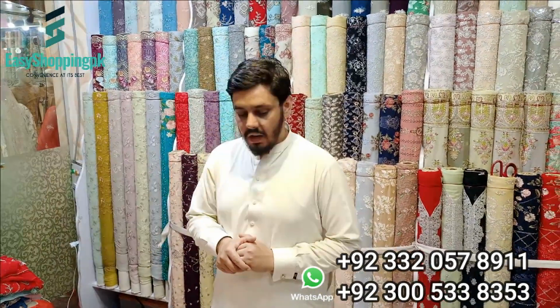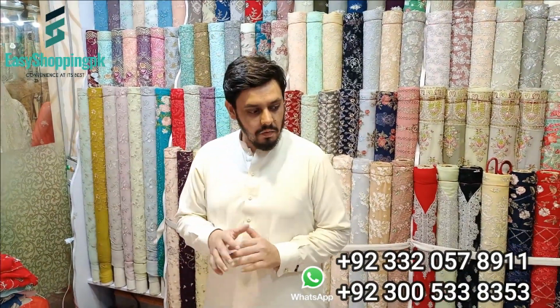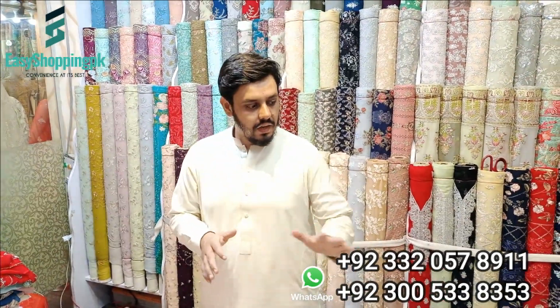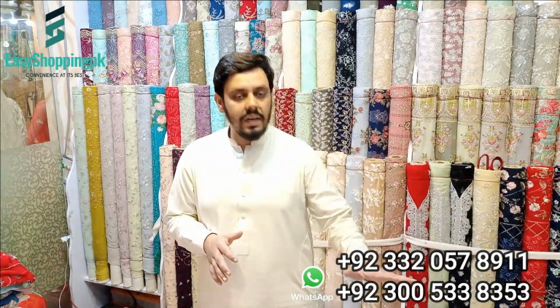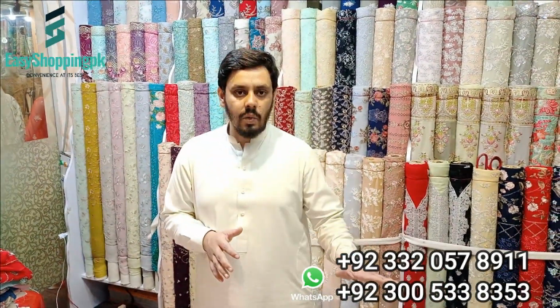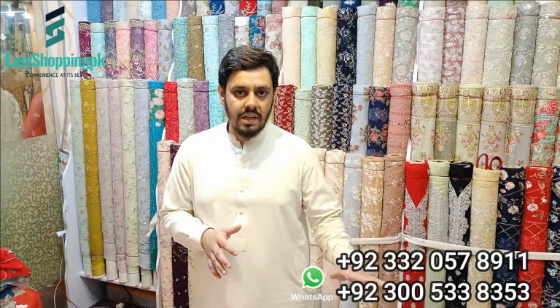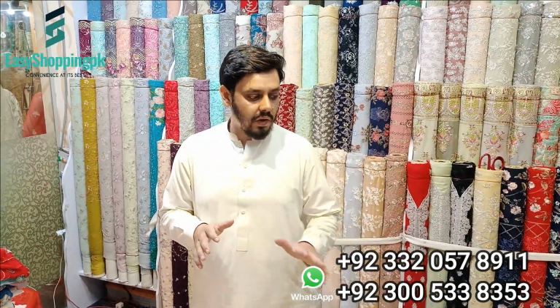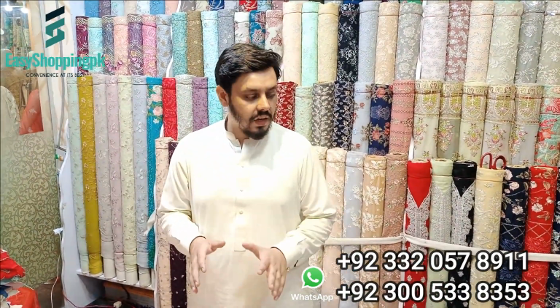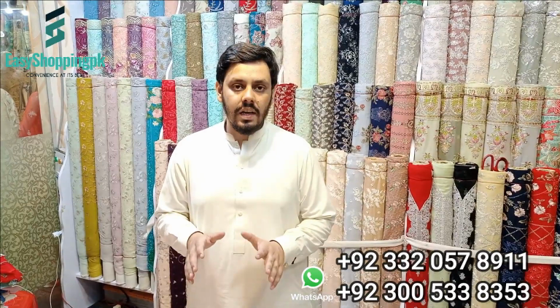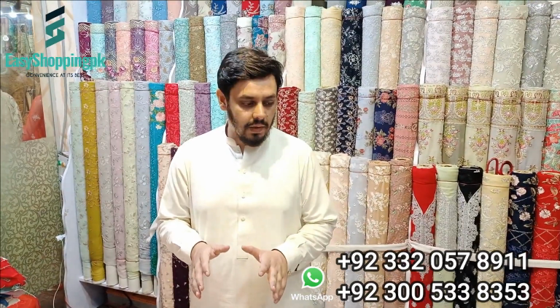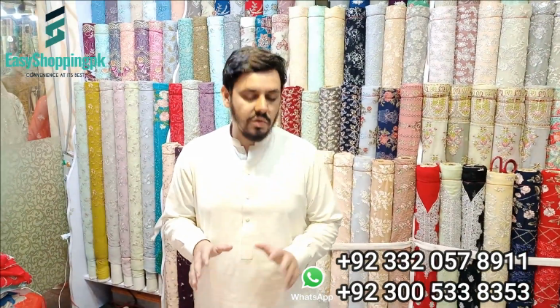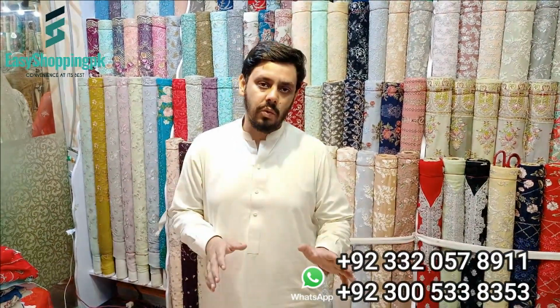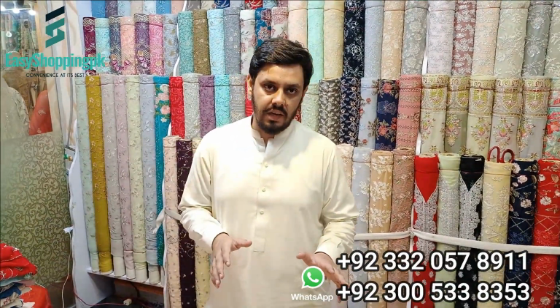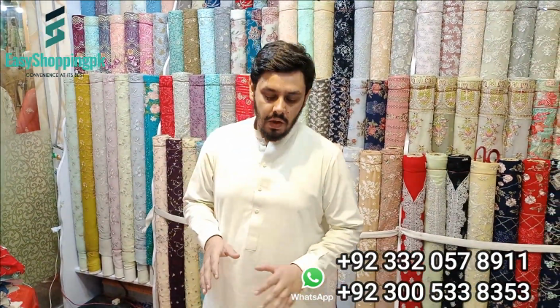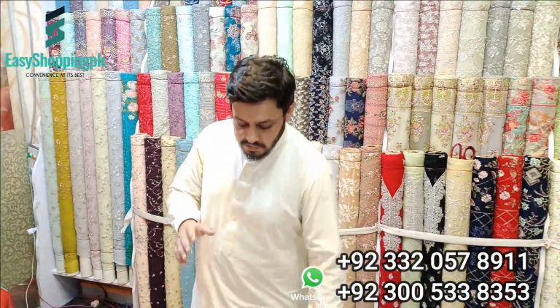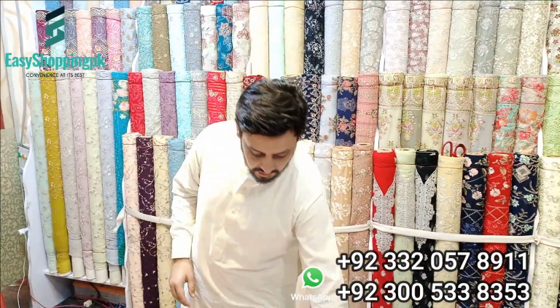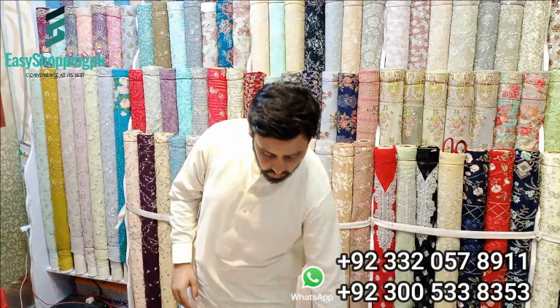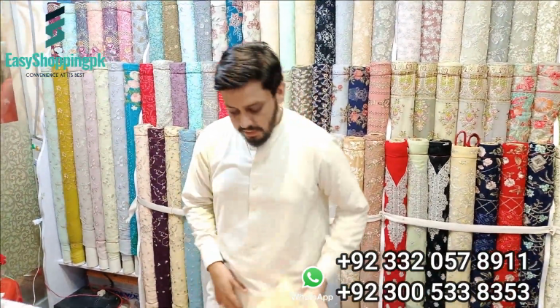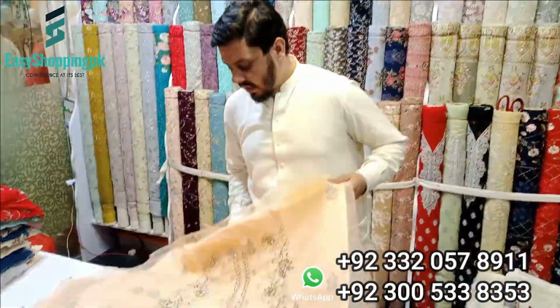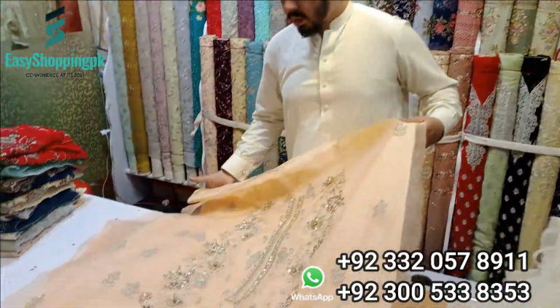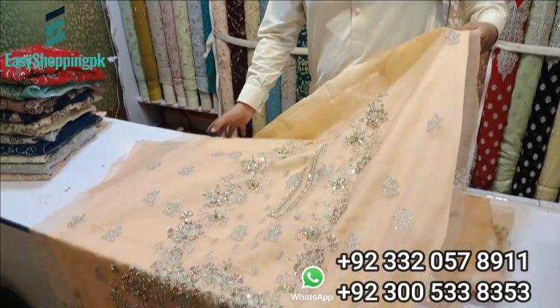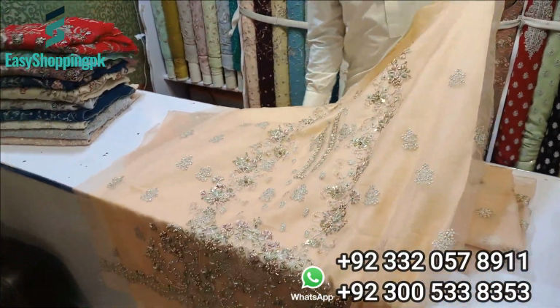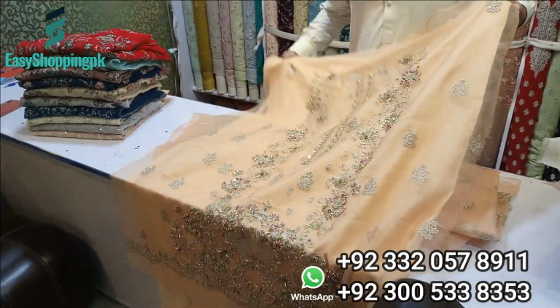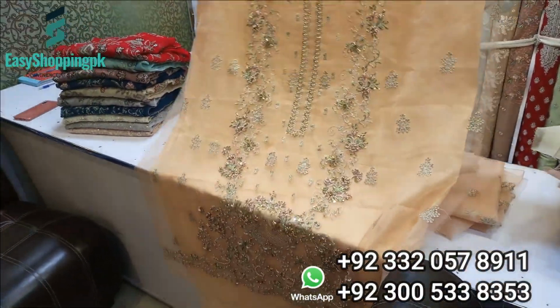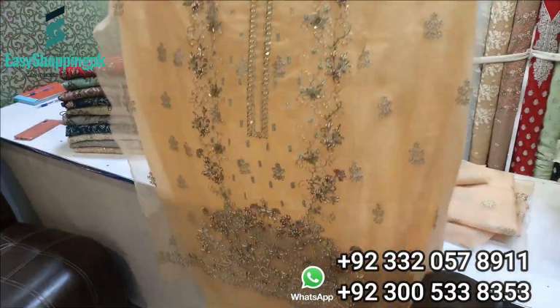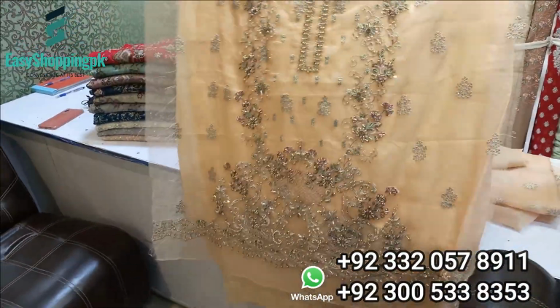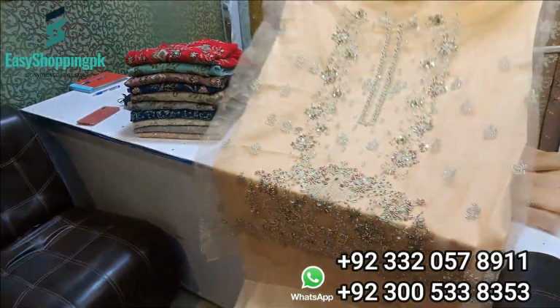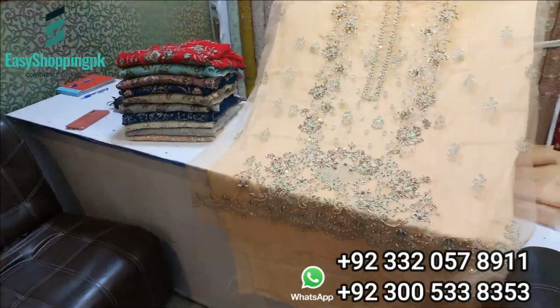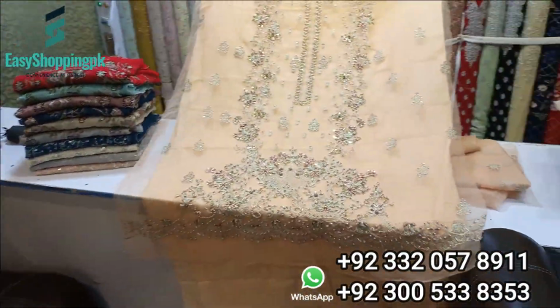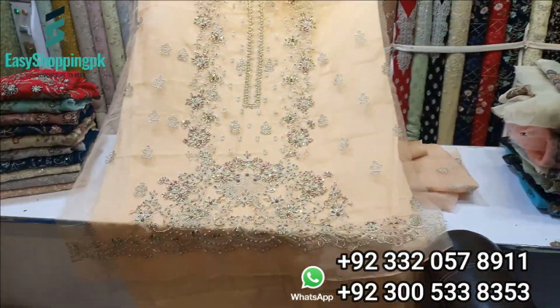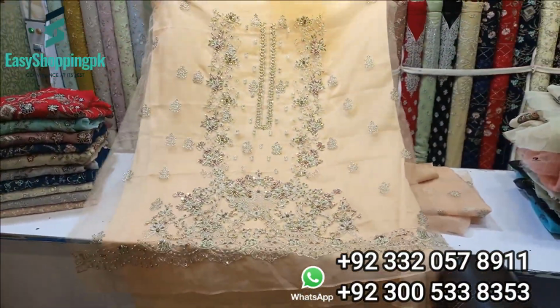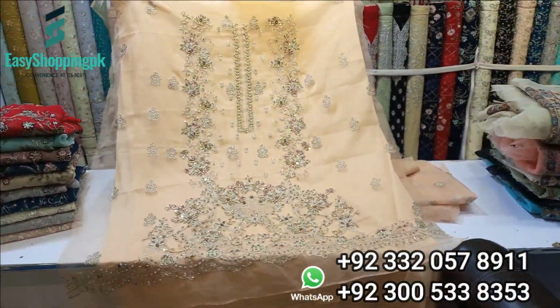Inshallah, we have two articles. First of all, our repeated article — the most favorite article in this shop. Bismillah.